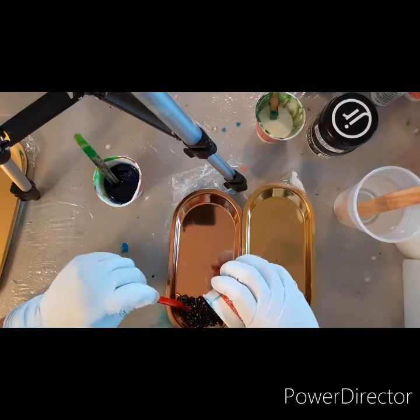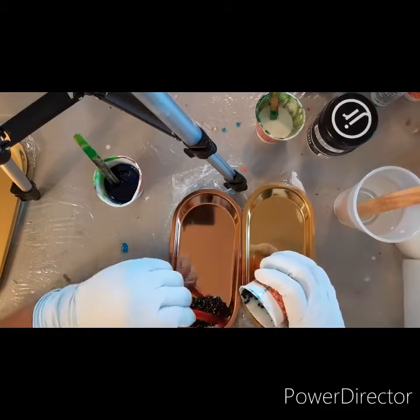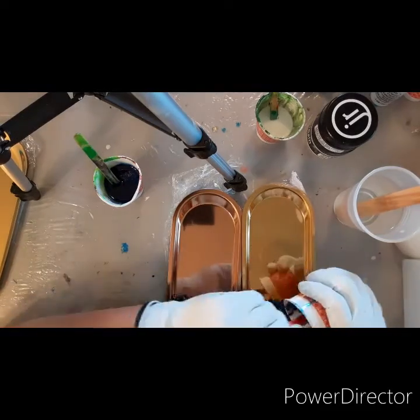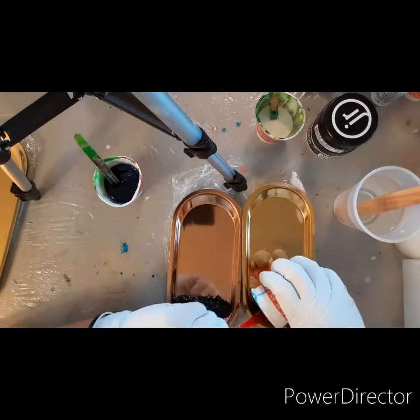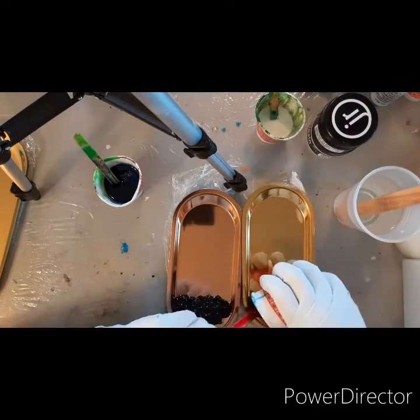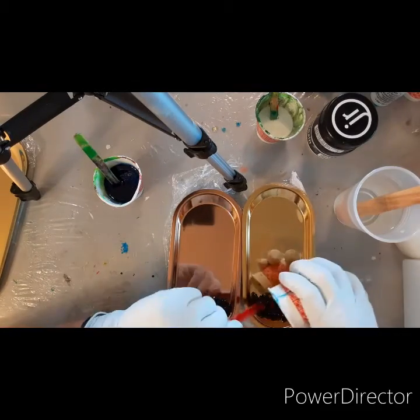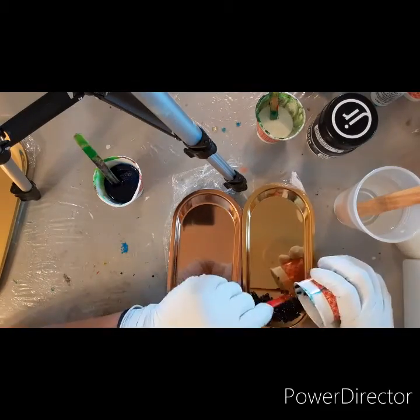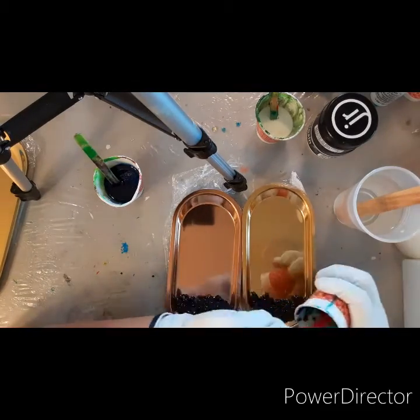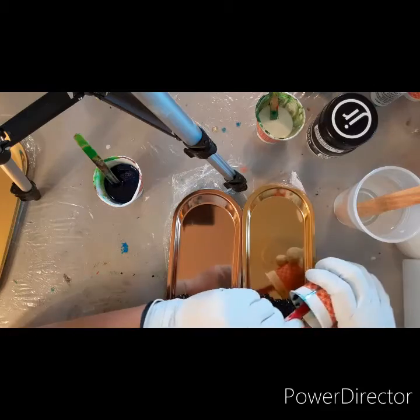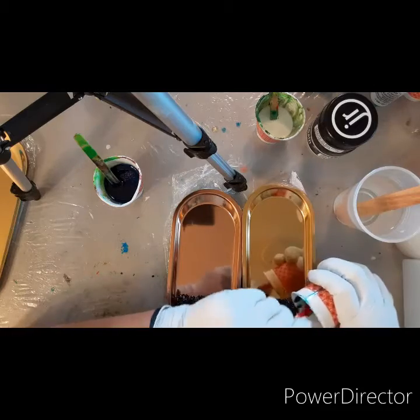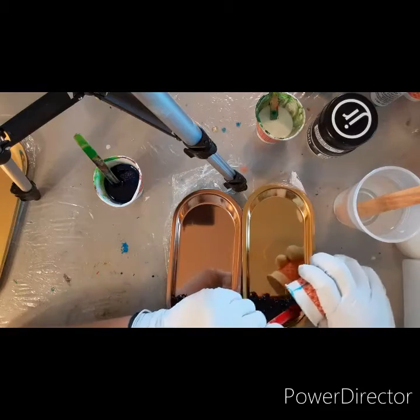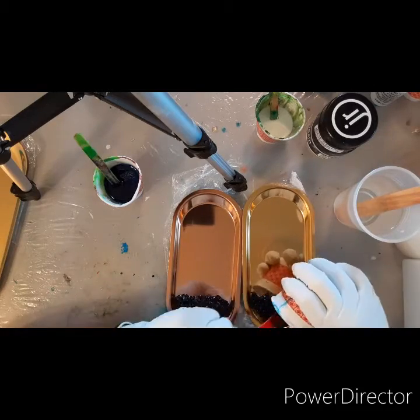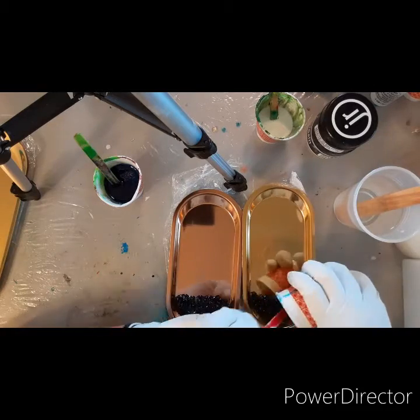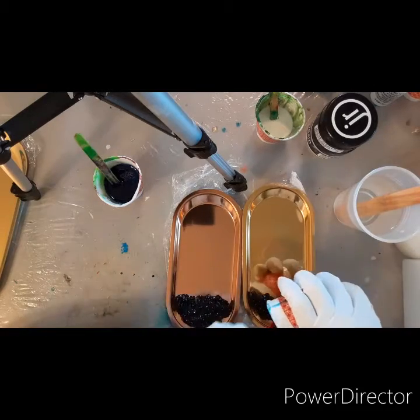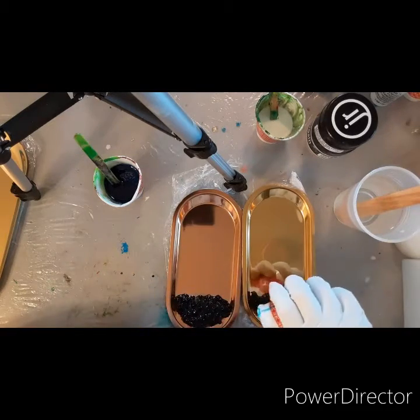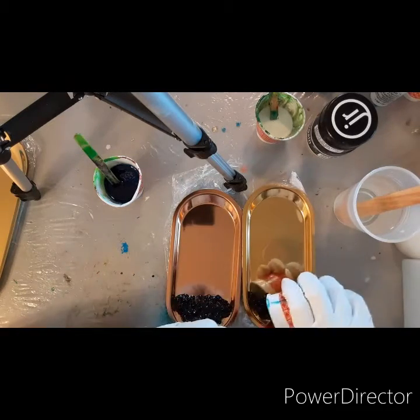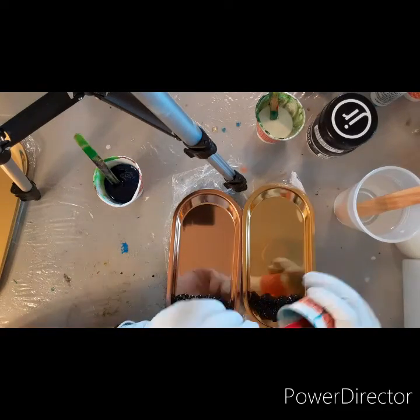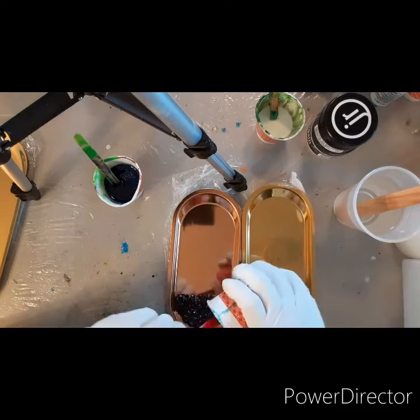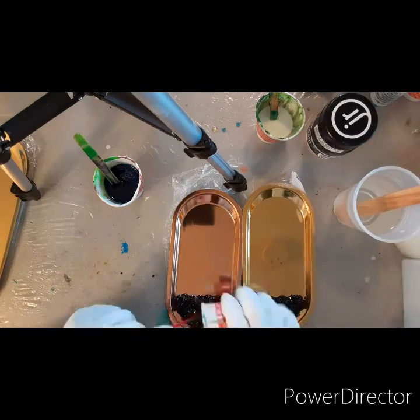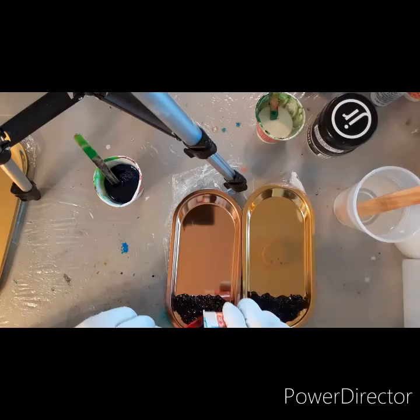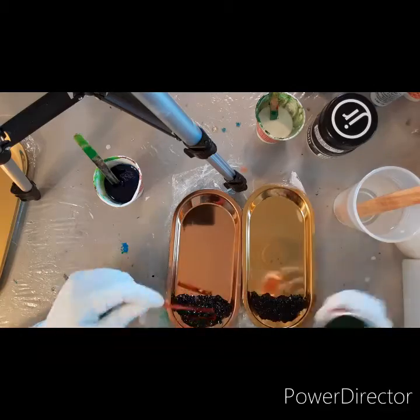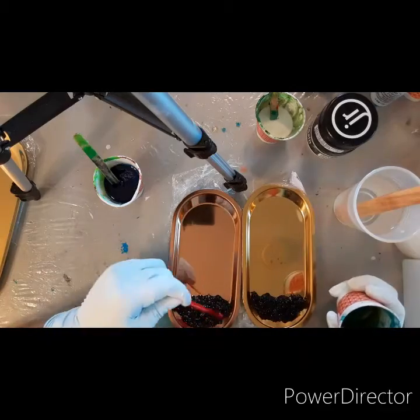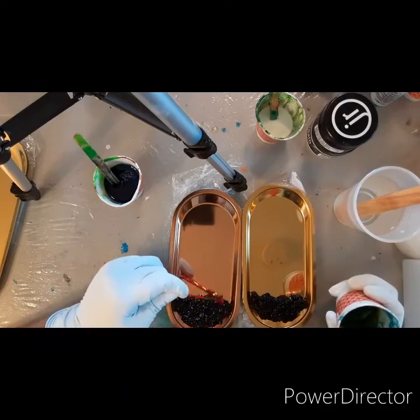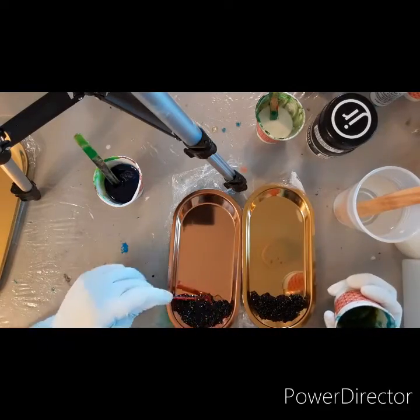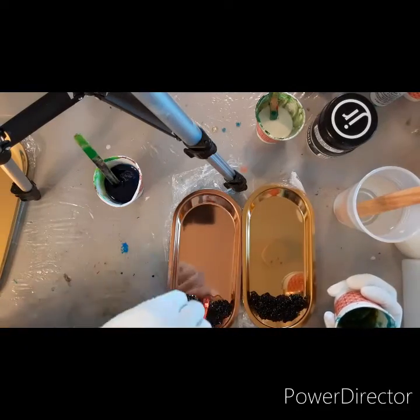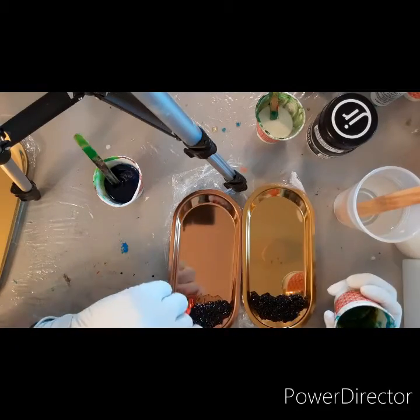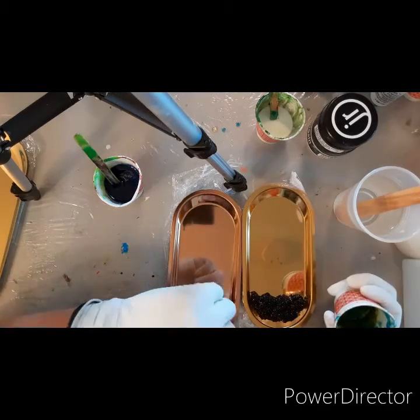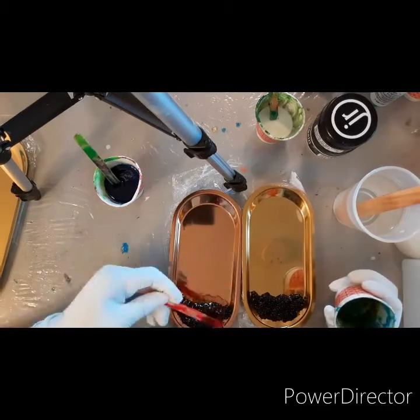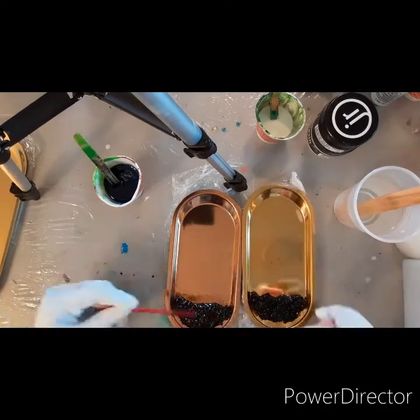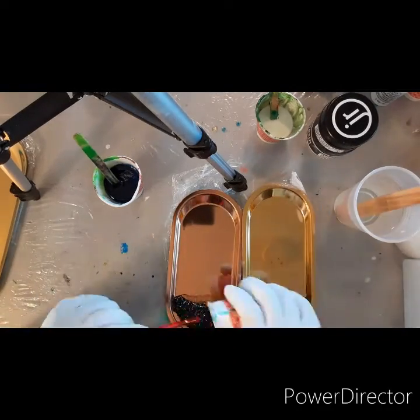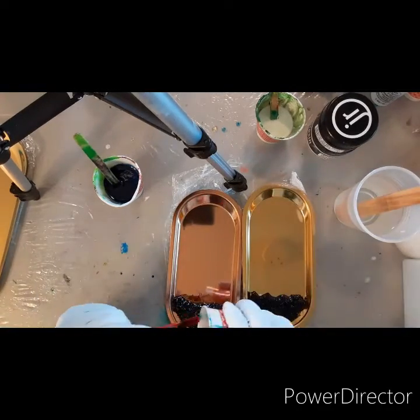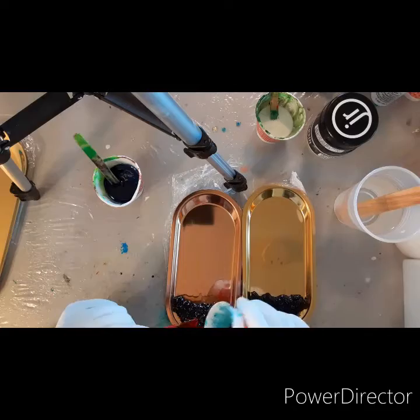I got some black rocks from Amazon. I saw someone on Instagram who had black rocks in their tray and I thought it was so cool, so I got those.